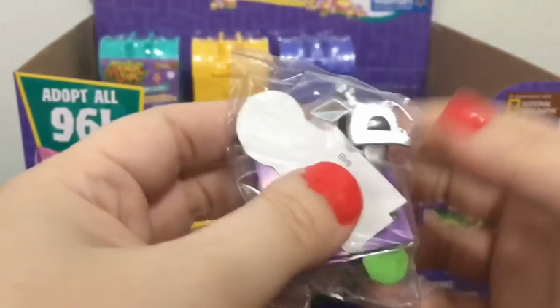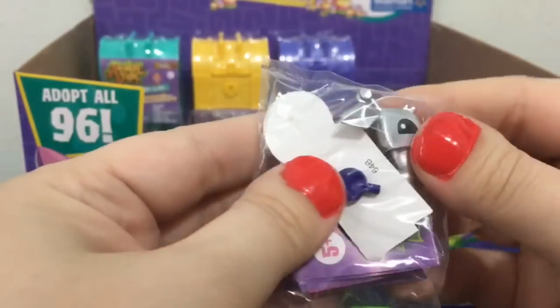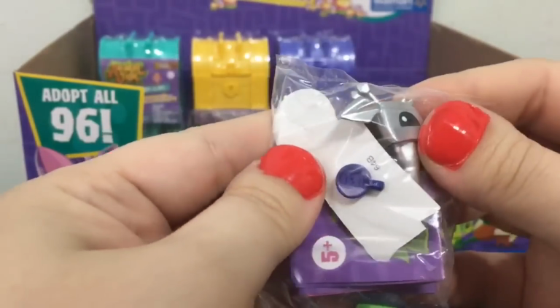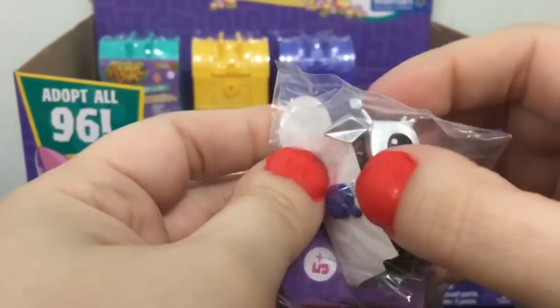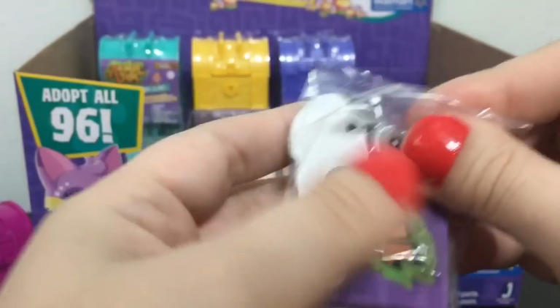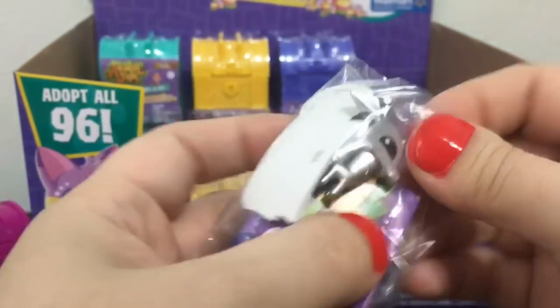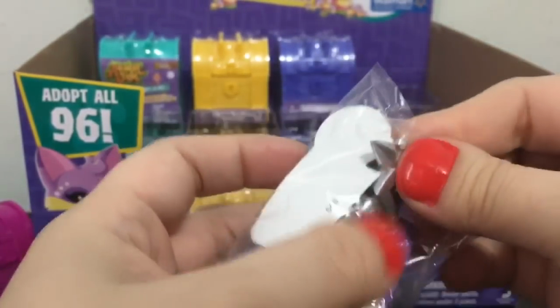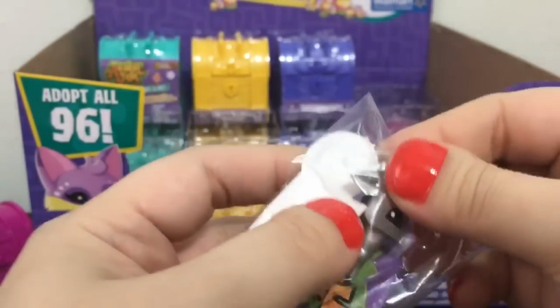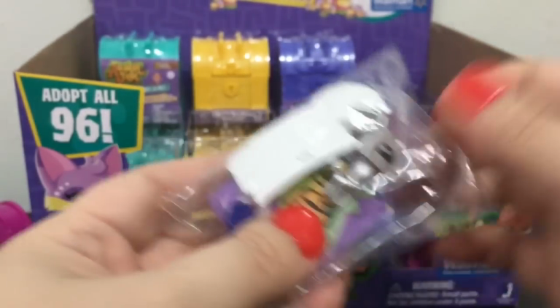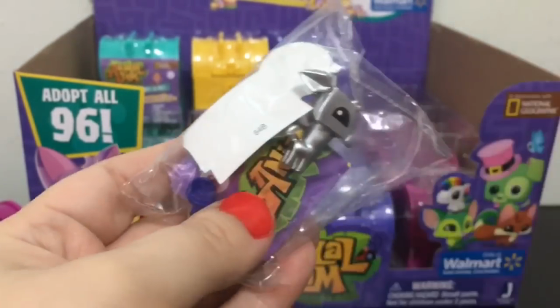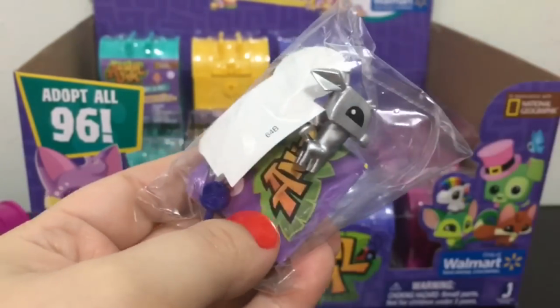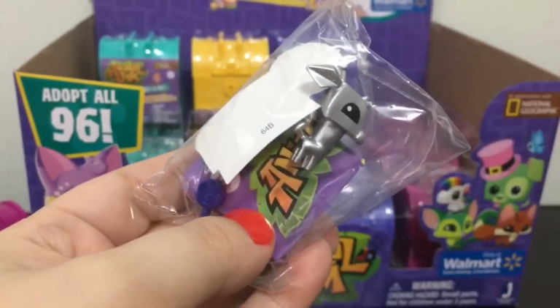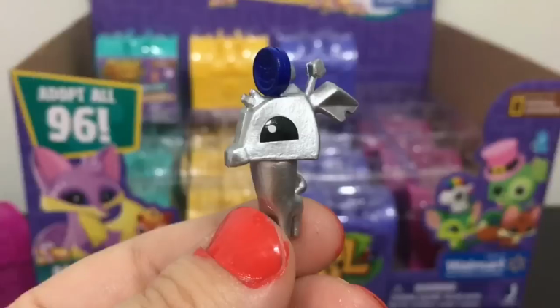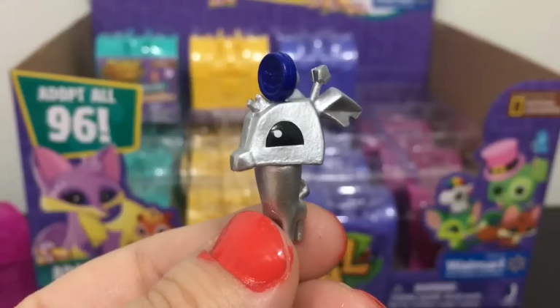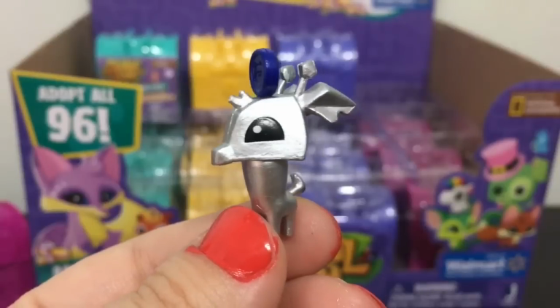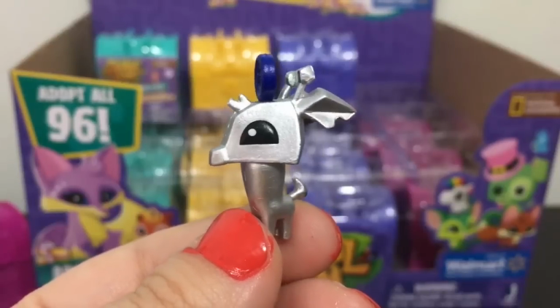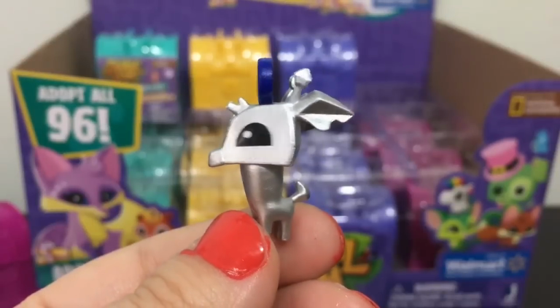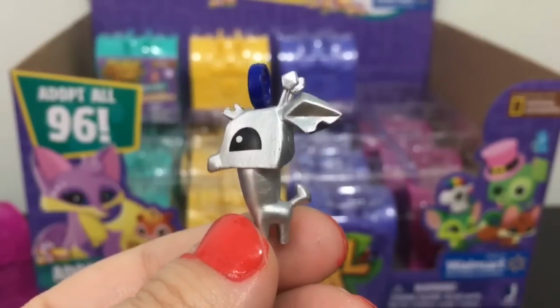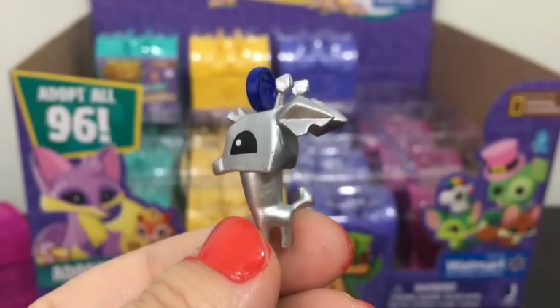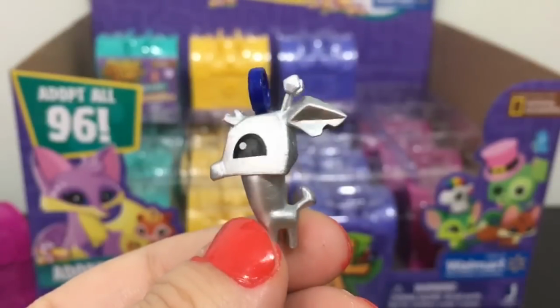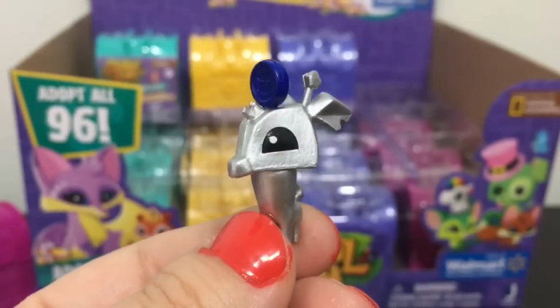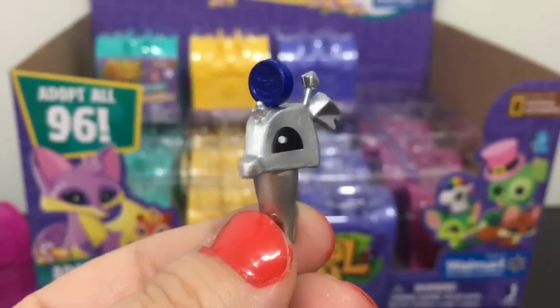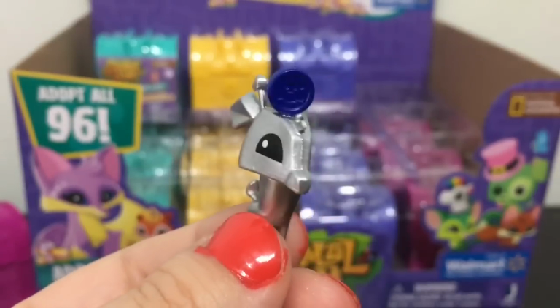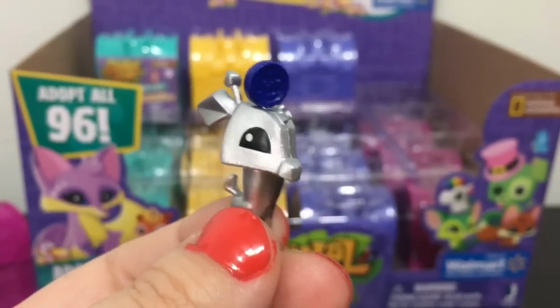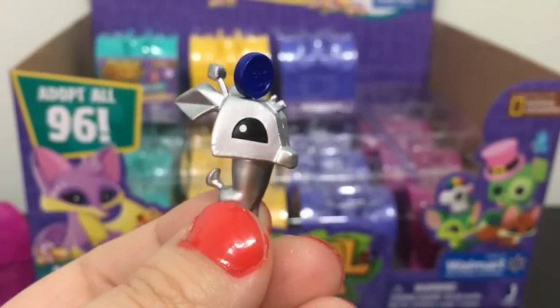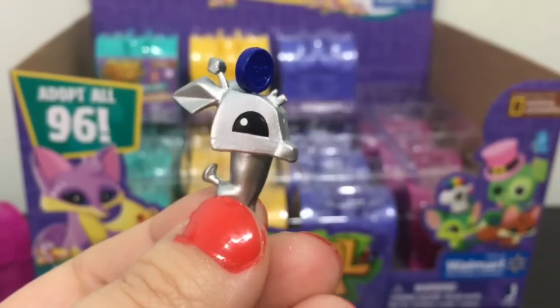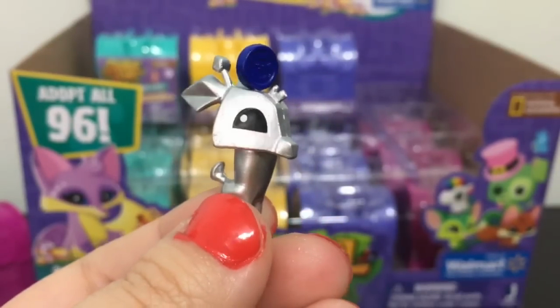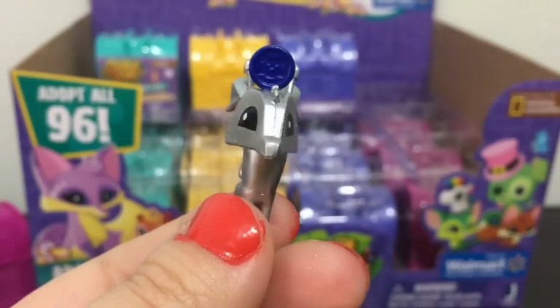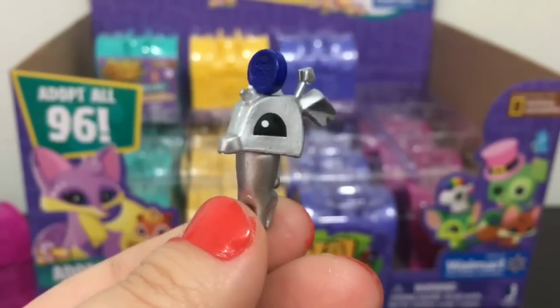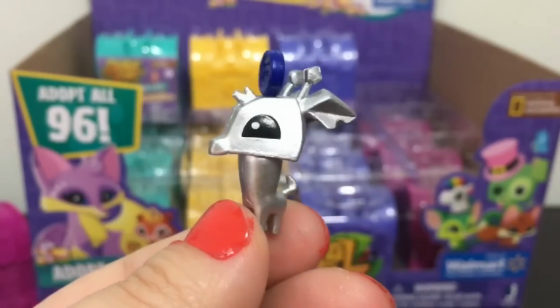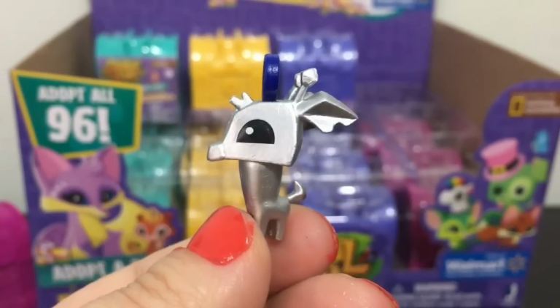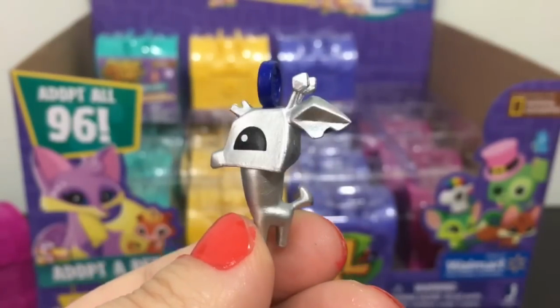Oh, it's a giraffe! This one's name is Ultra Giraffe and it is of the gem rarity.